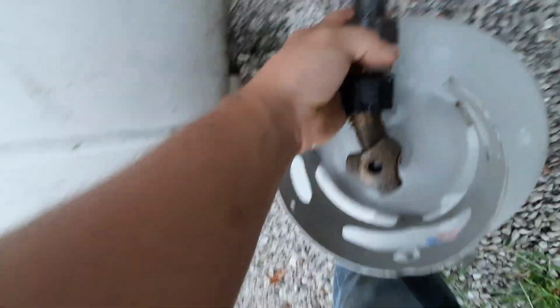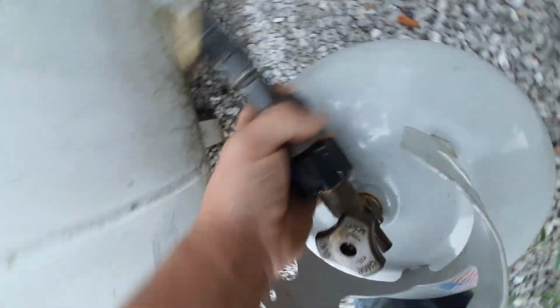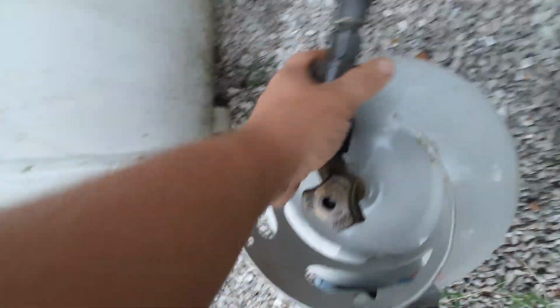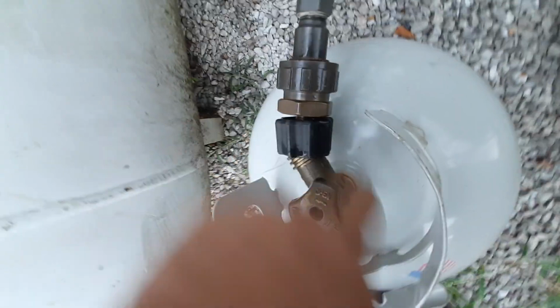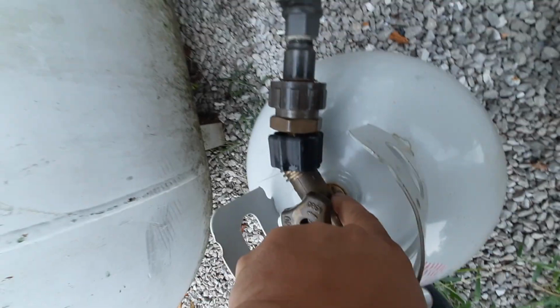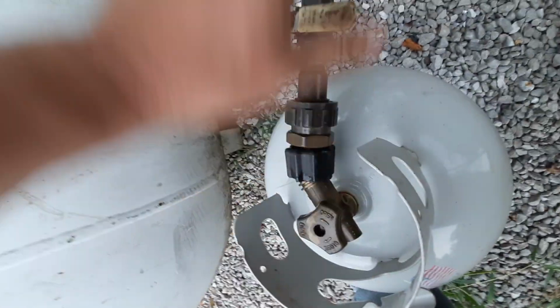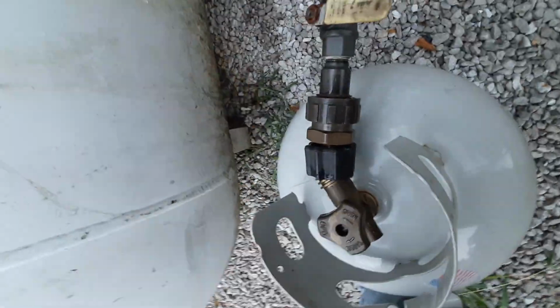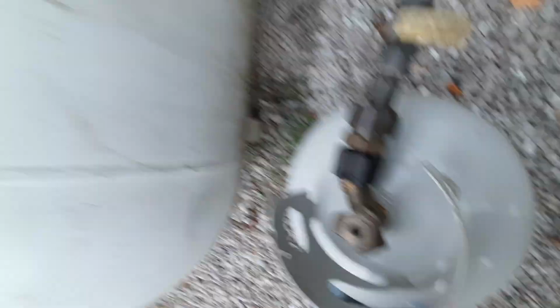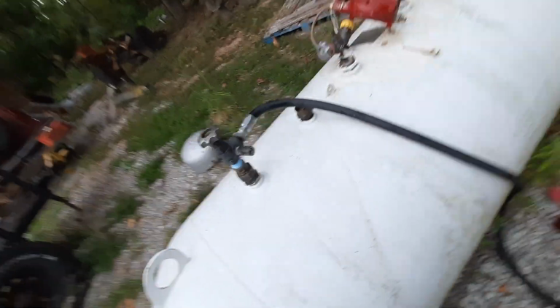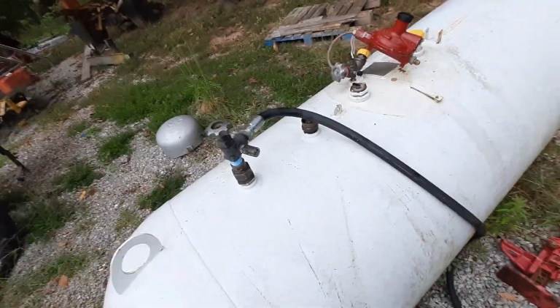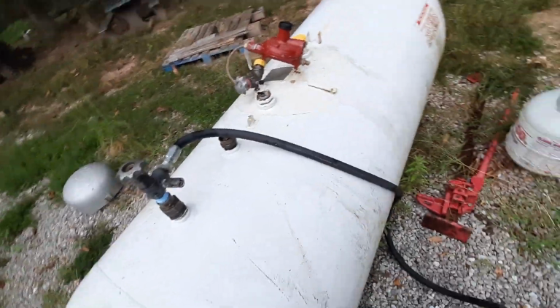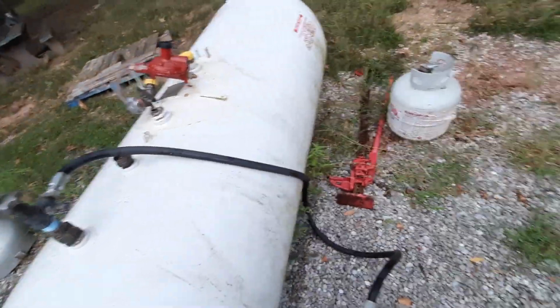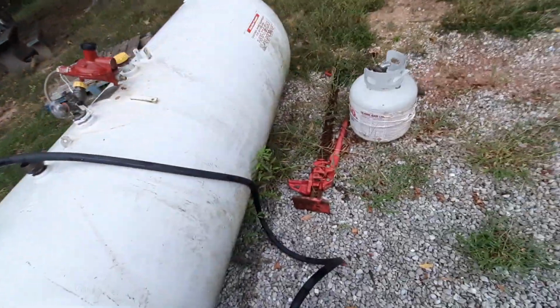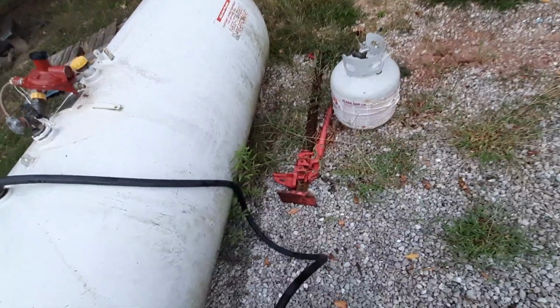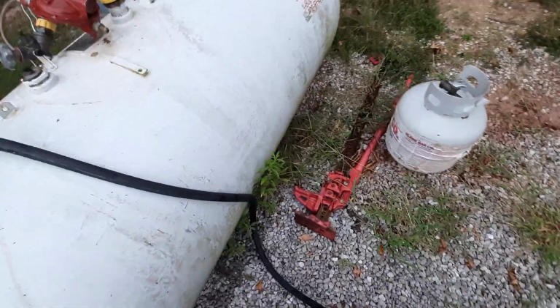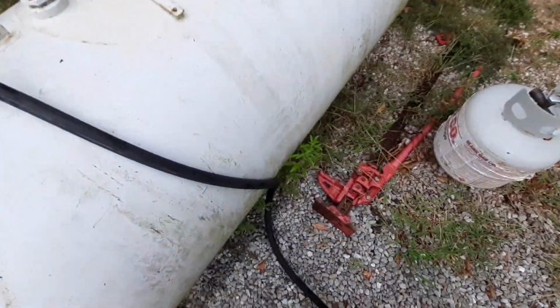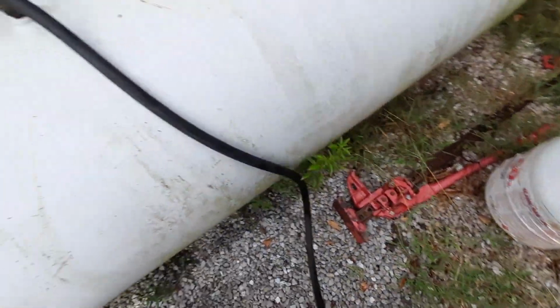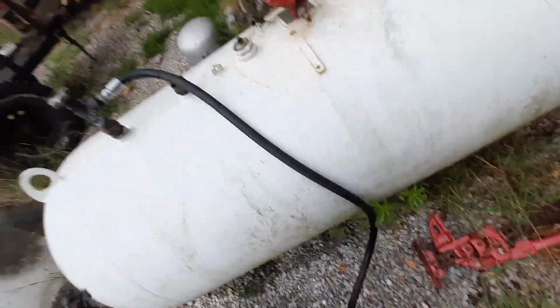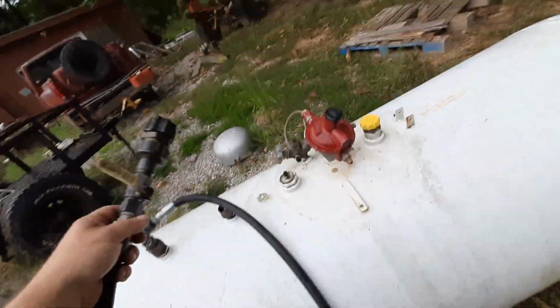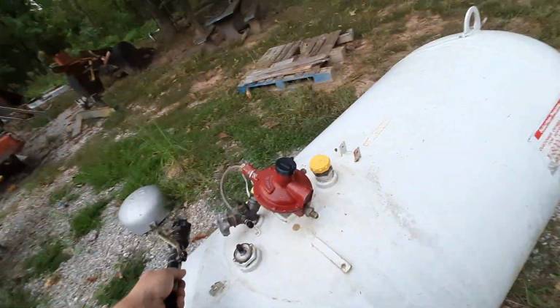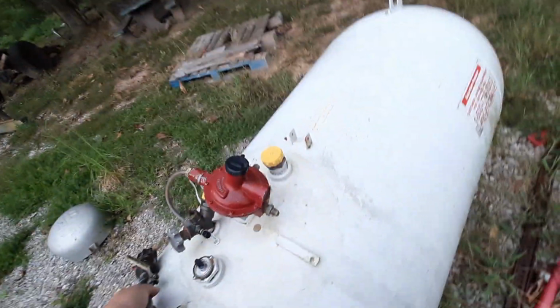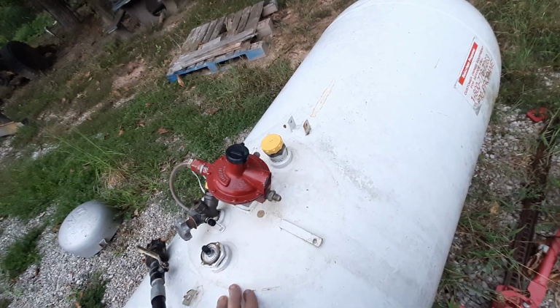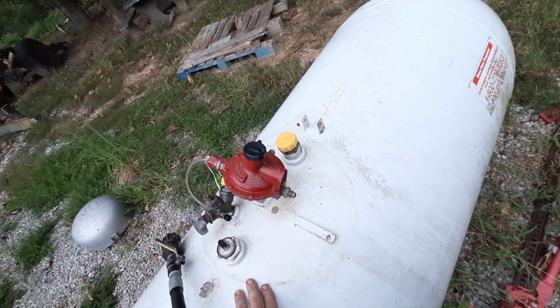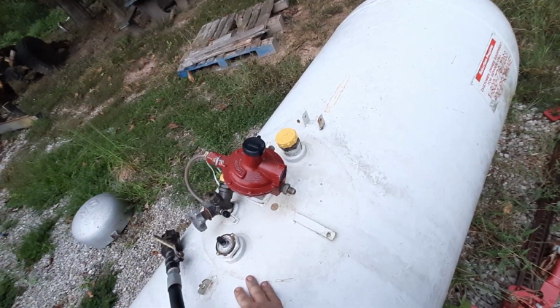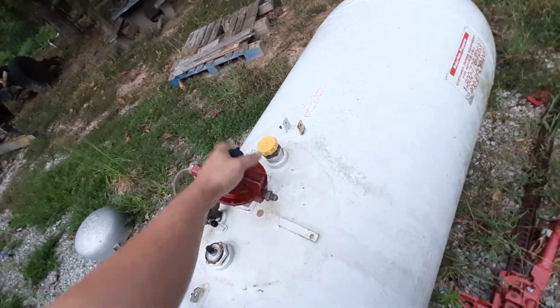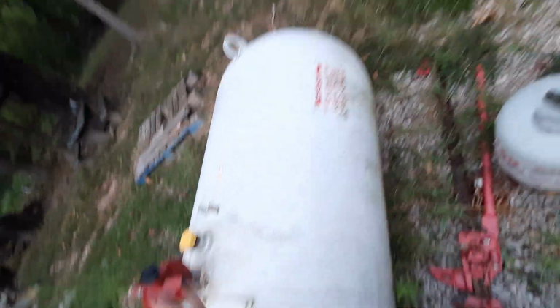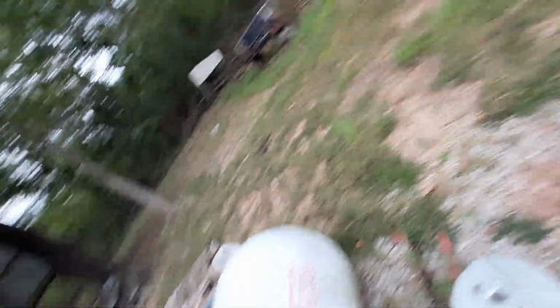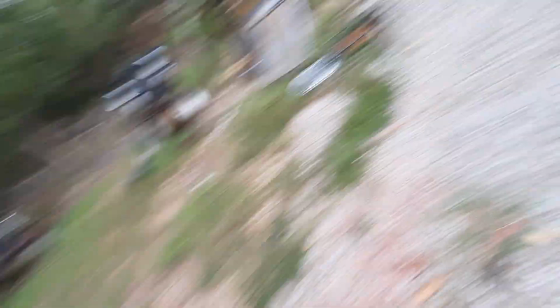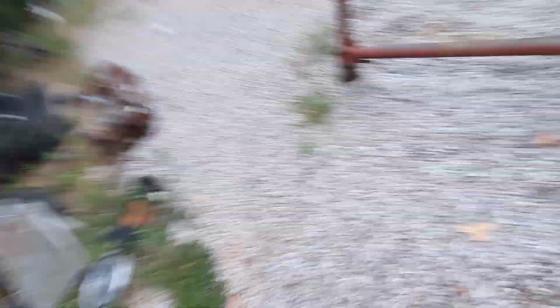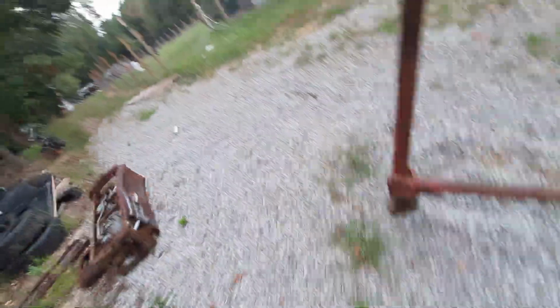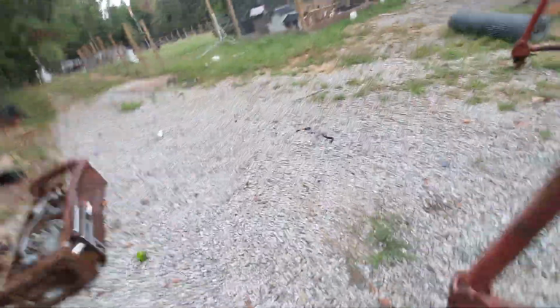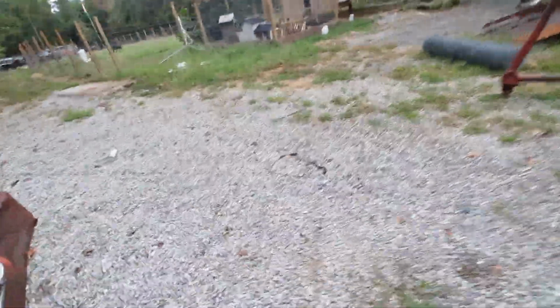You take this, hook it into one of these tanks, undo the bleeder valve, and open that up — and typically it'll load your propane tank within an hour and a half to two hours. There are regulators — that's about all you need to know.